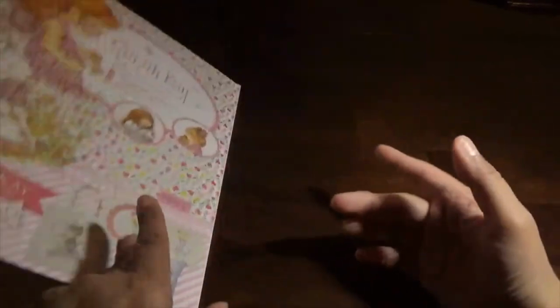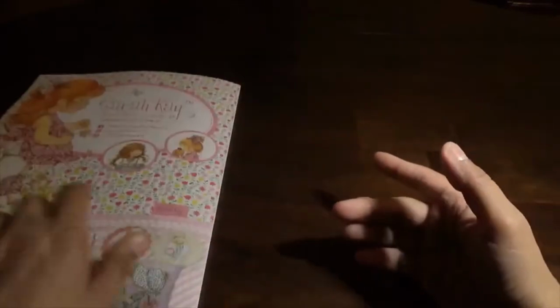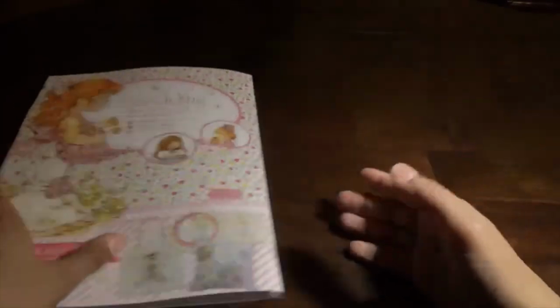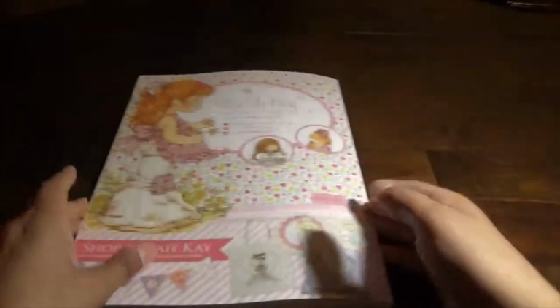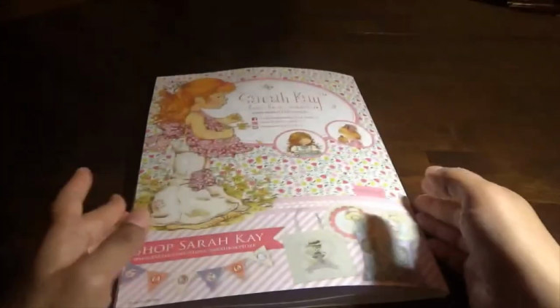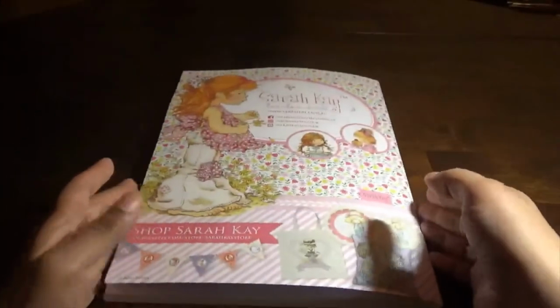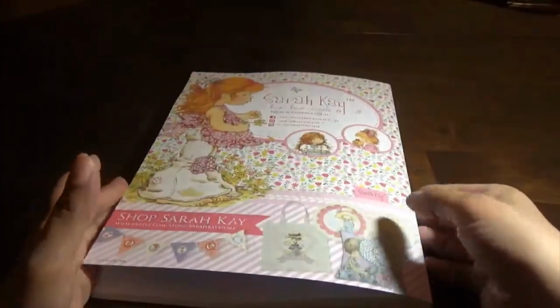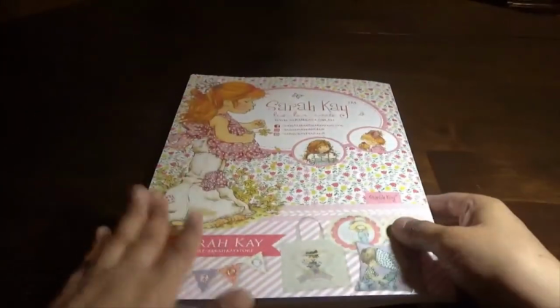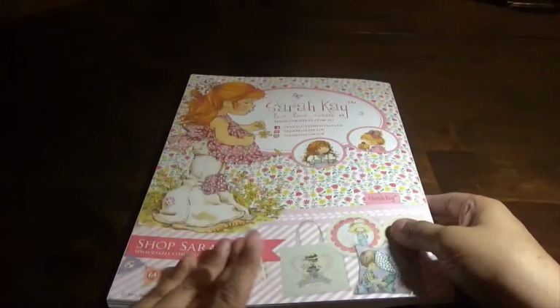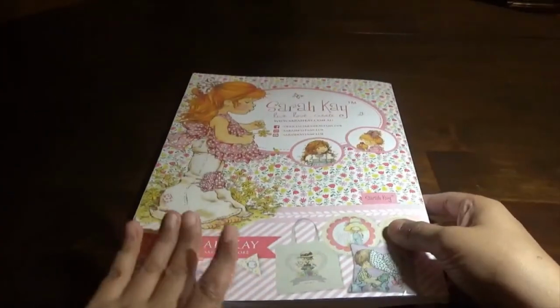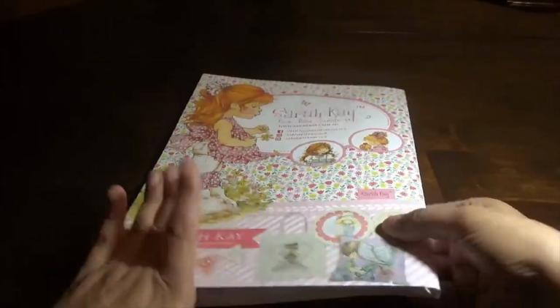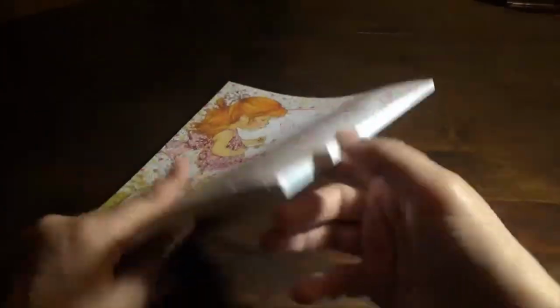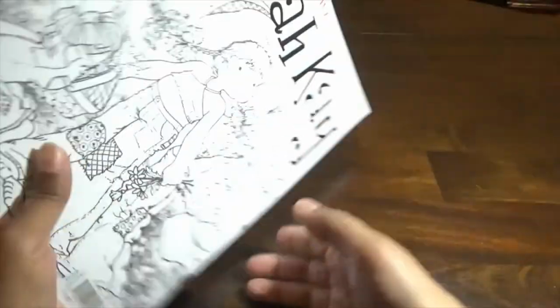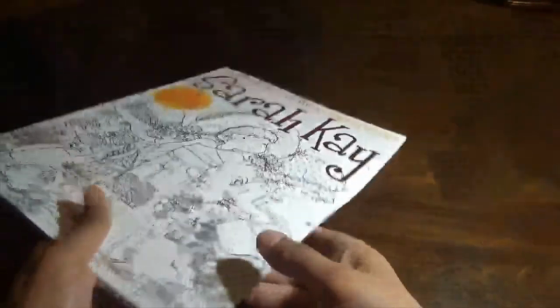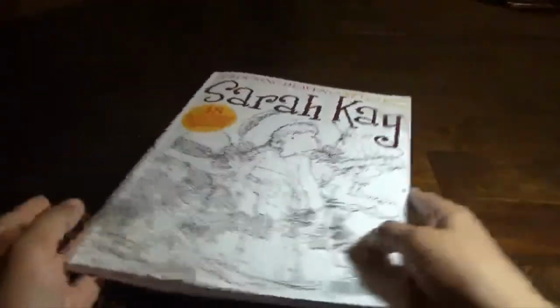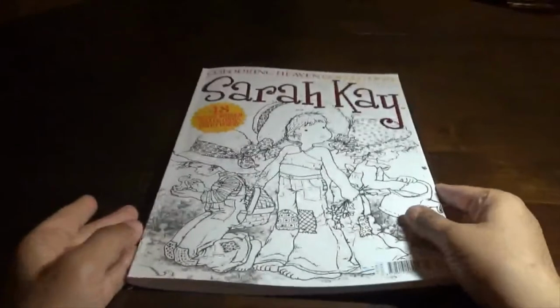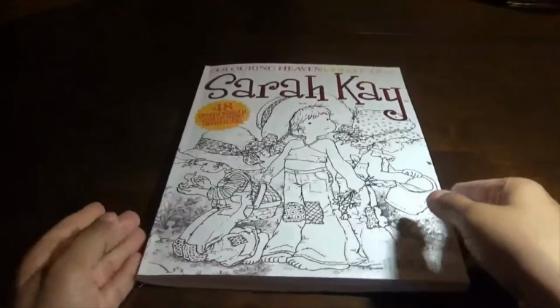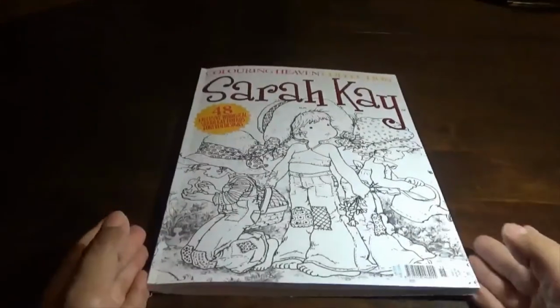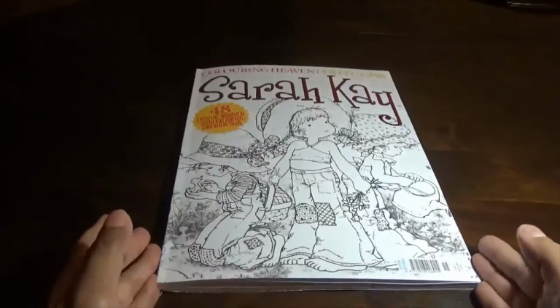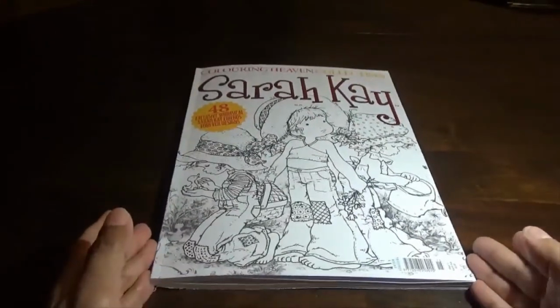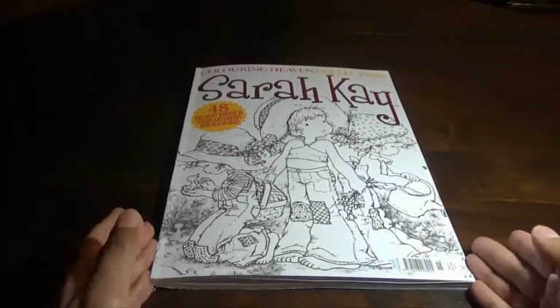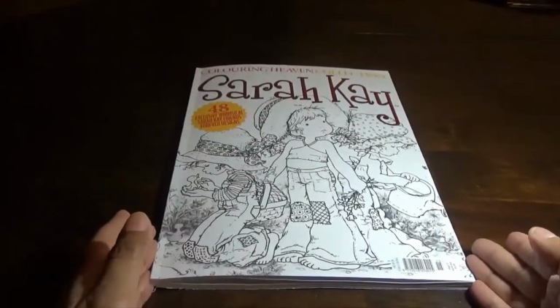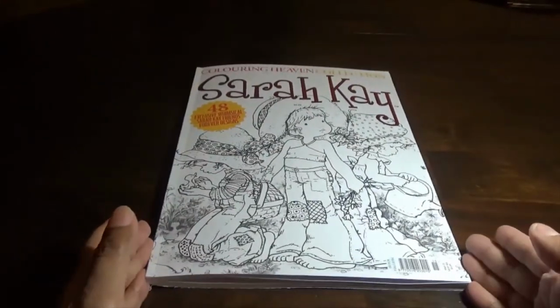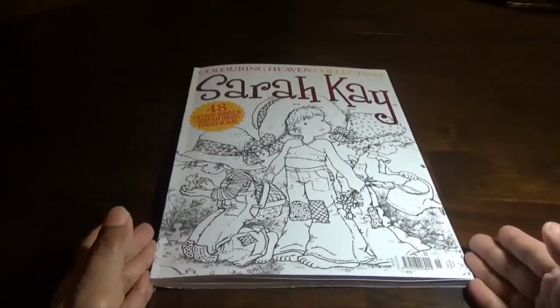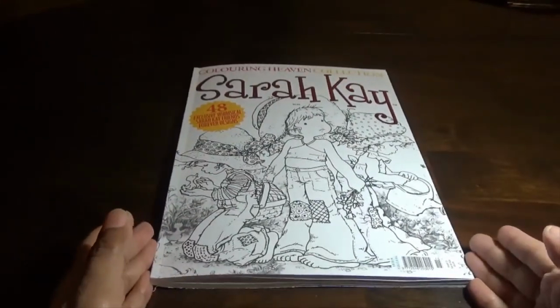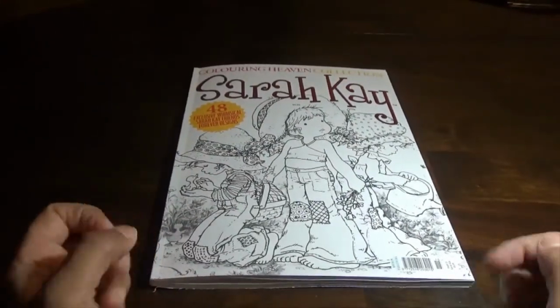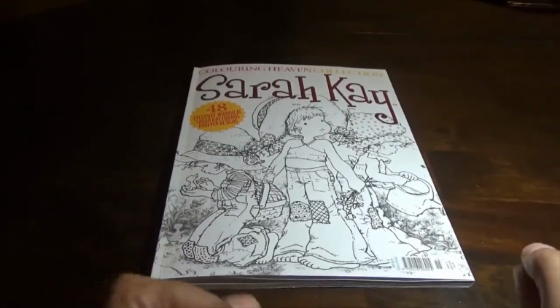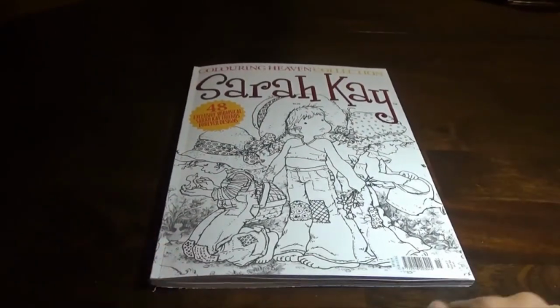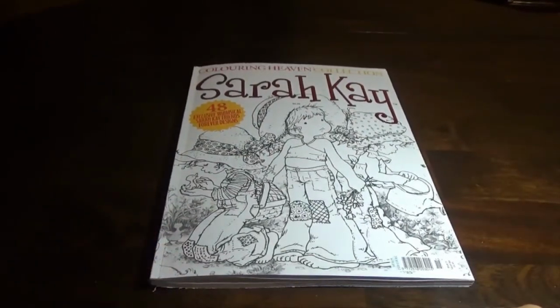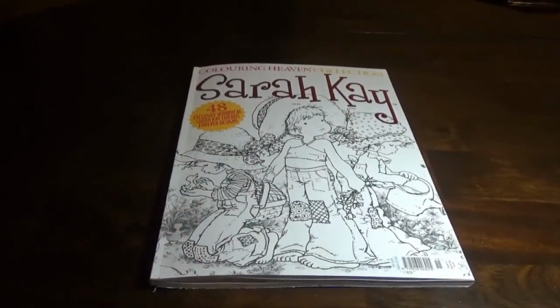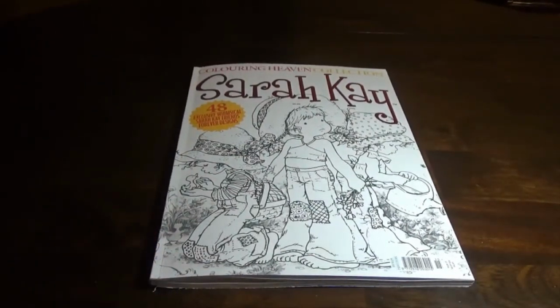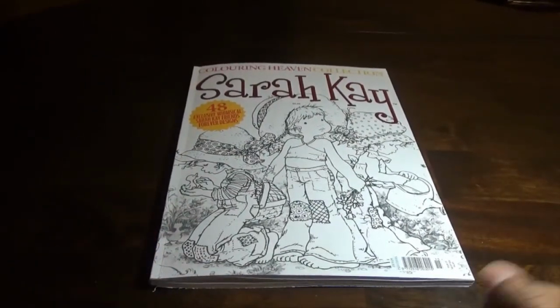So you get the back of it and some of the things in it. If you liked this flip-through of this Color in Heaven special, give it a thumbs up. Happy coloring!